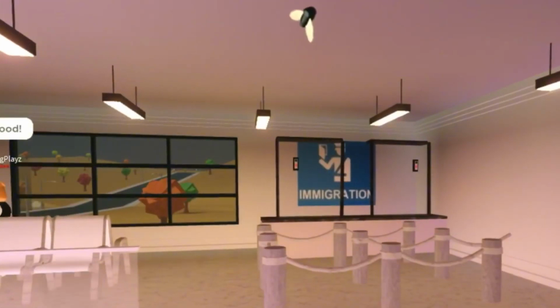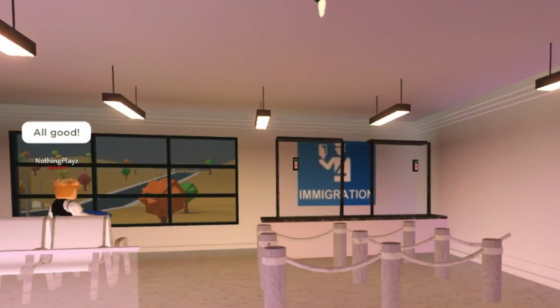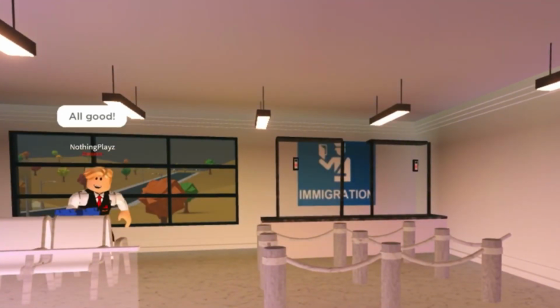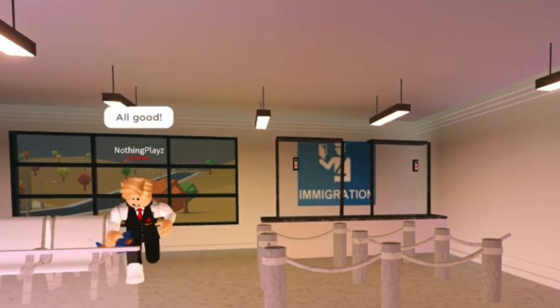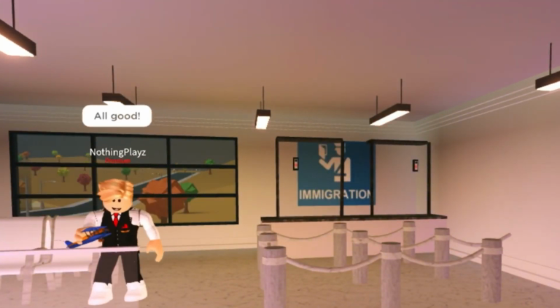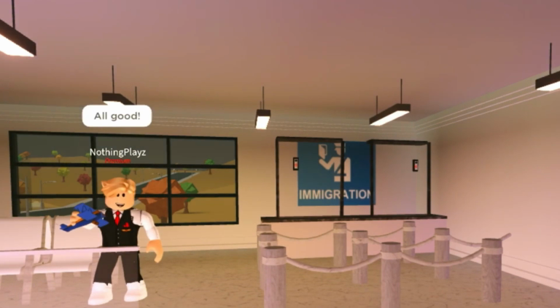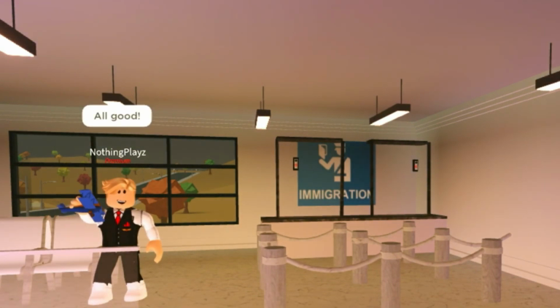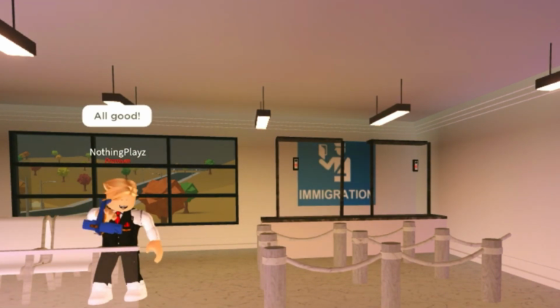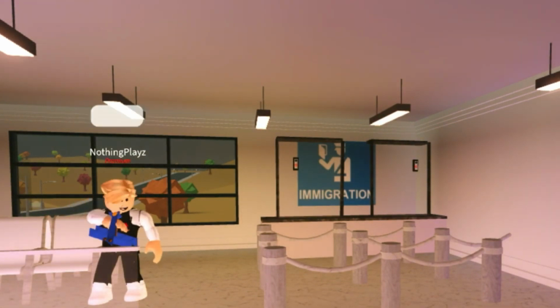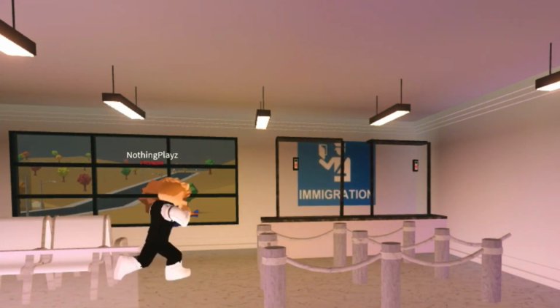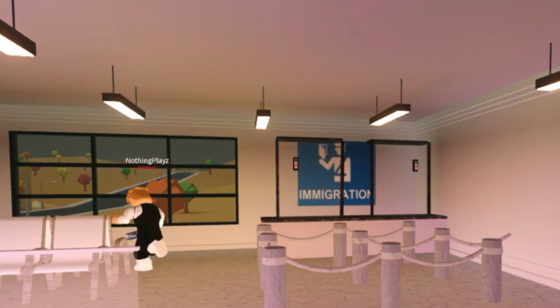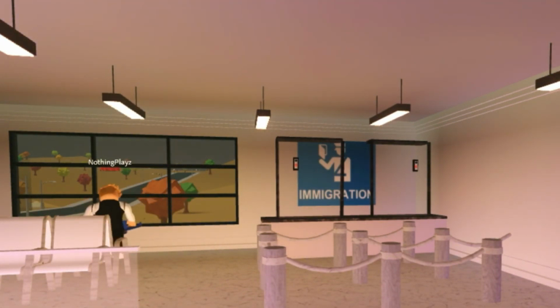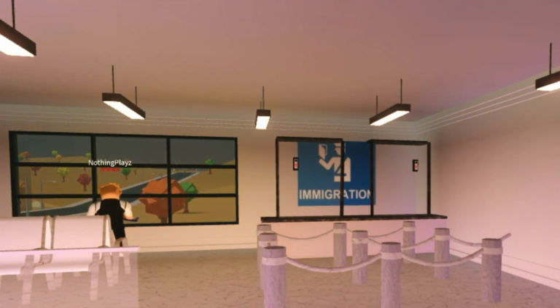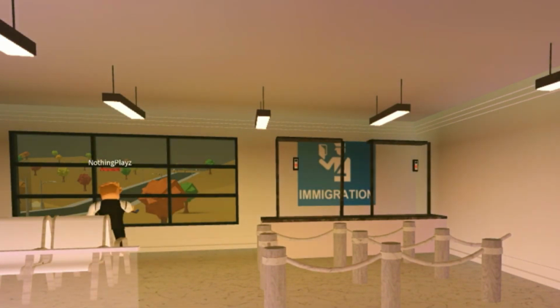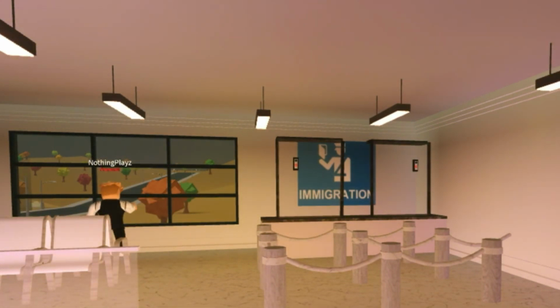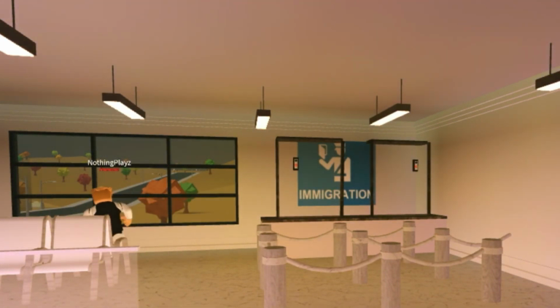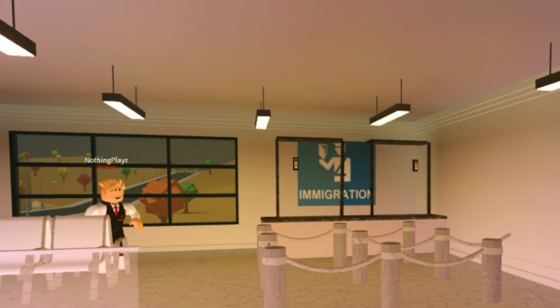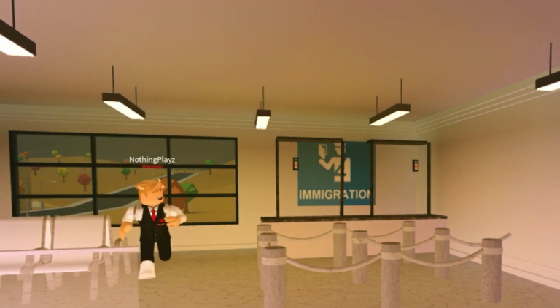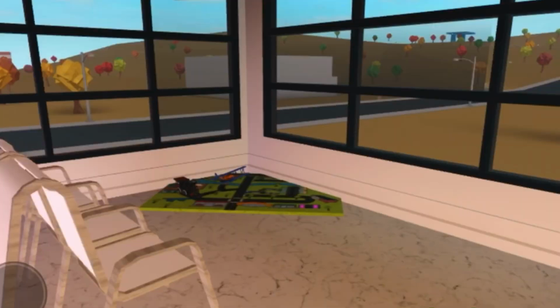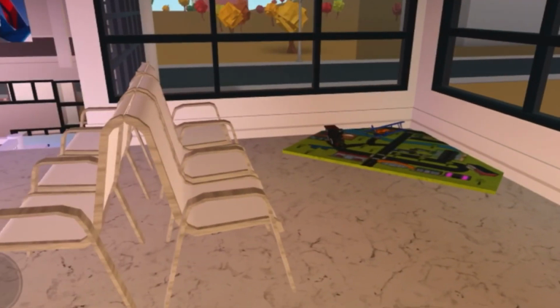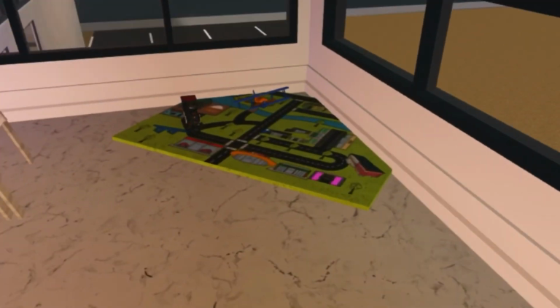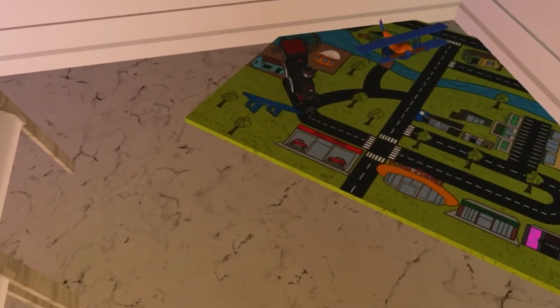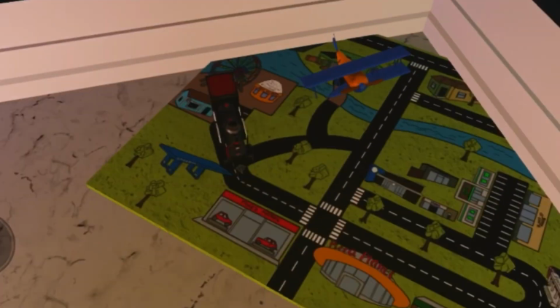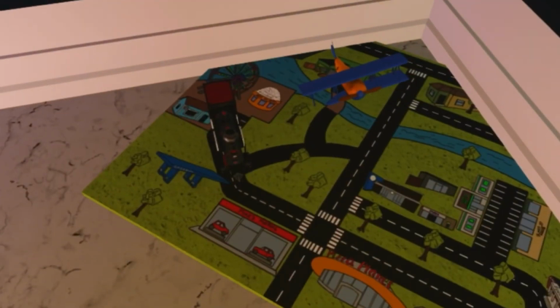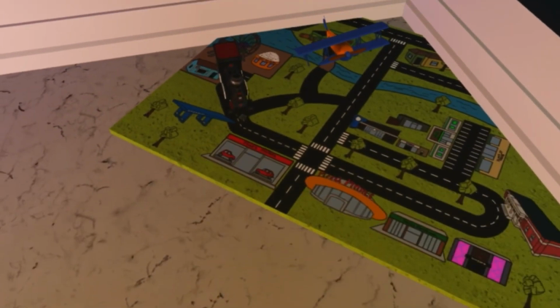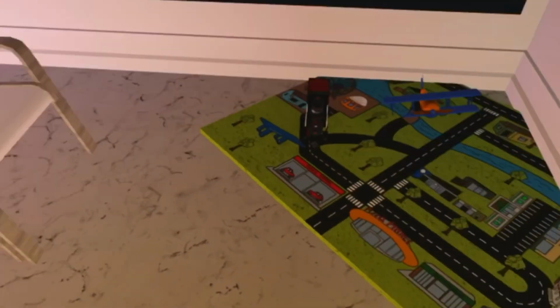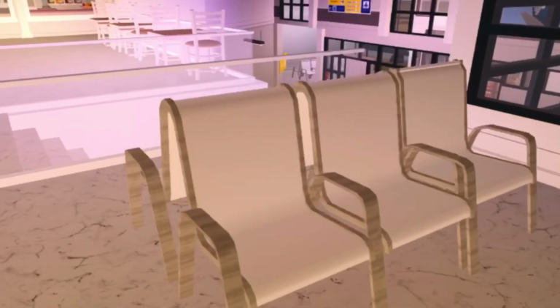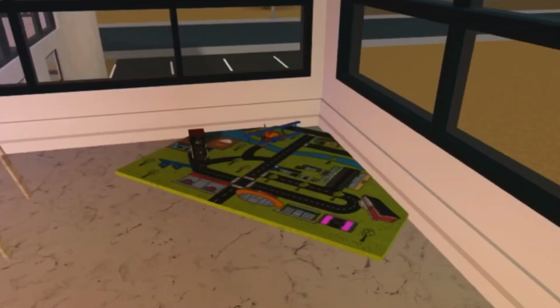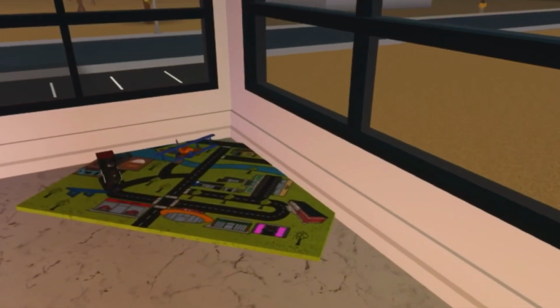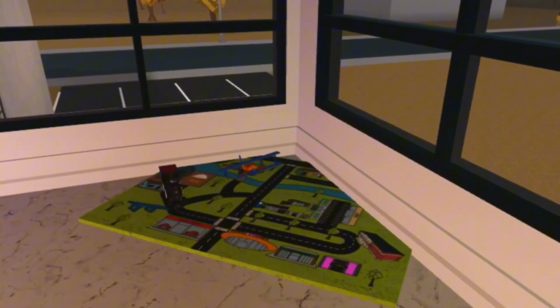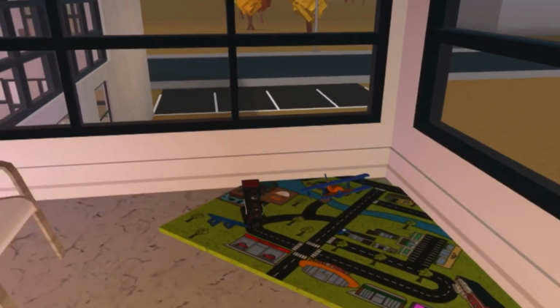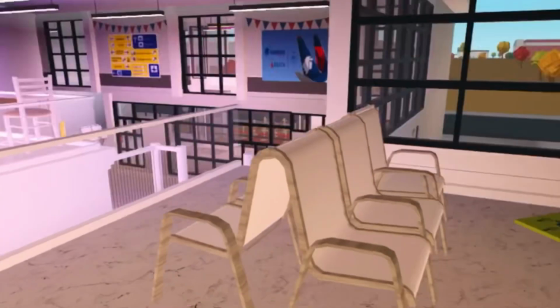And then this is immigration, where you go if you are traveling to a new country, and they'll just ask you a few questions and have to see your passport. And then here's our little kids' play area. It's very small, but we're definitely planning to upgrade it.